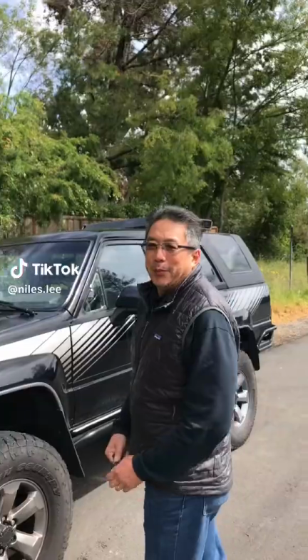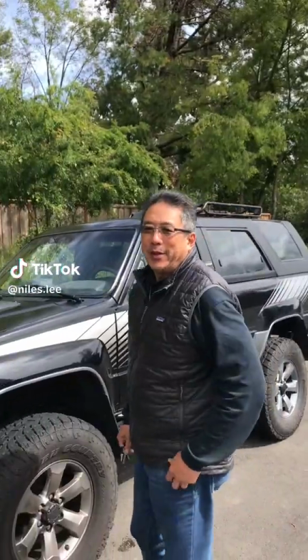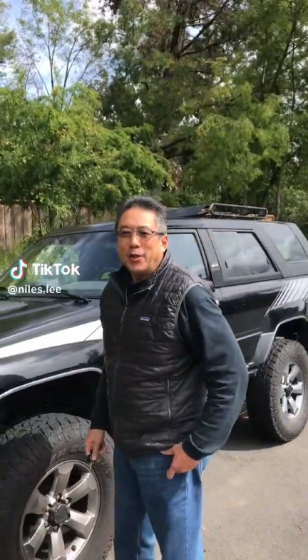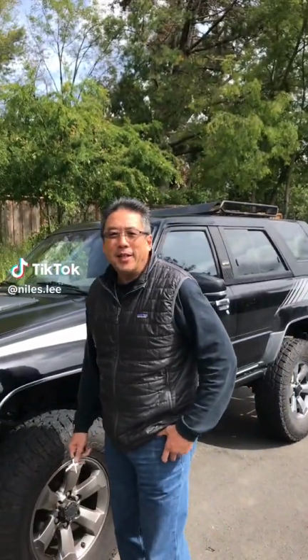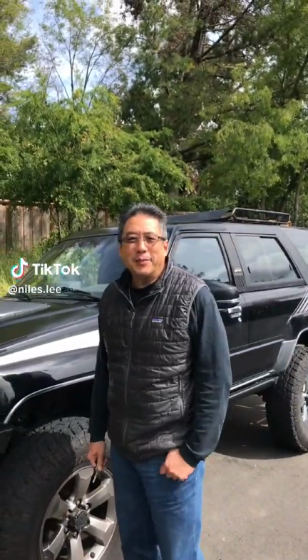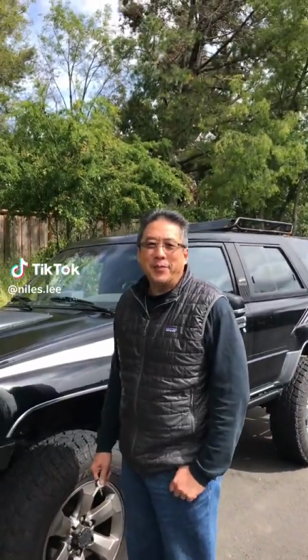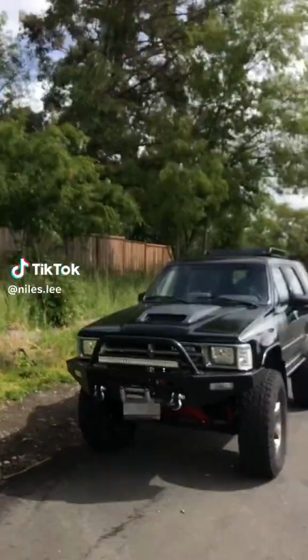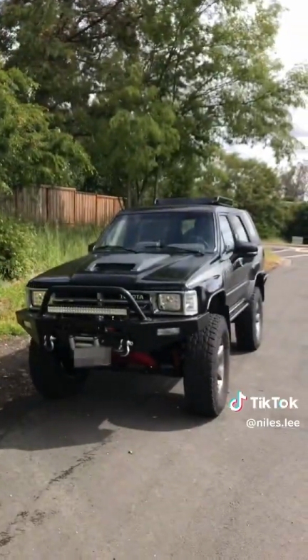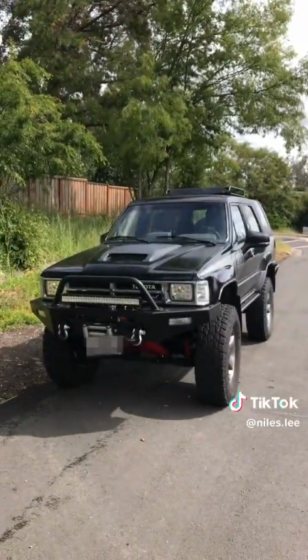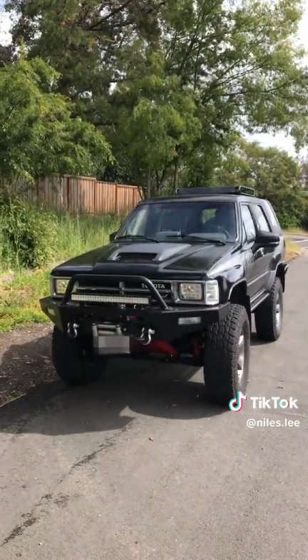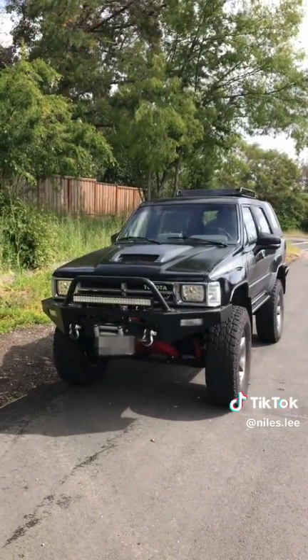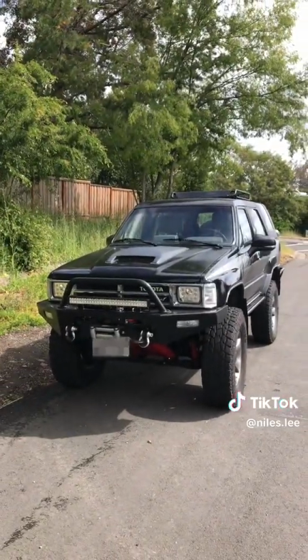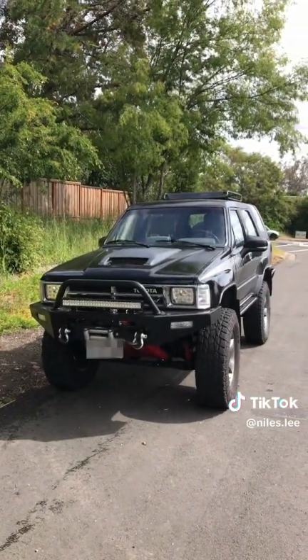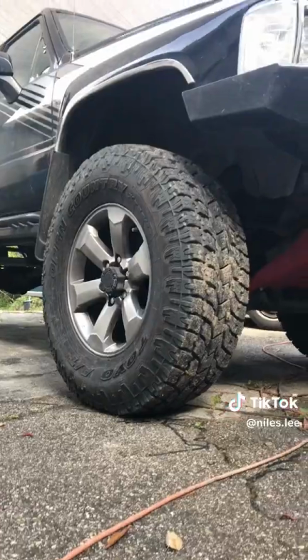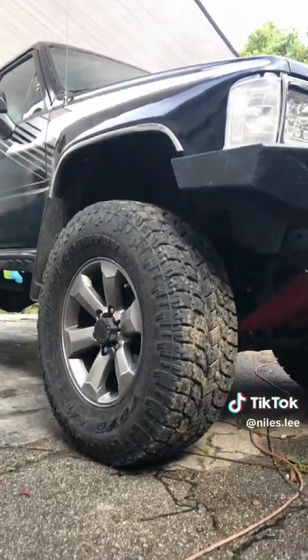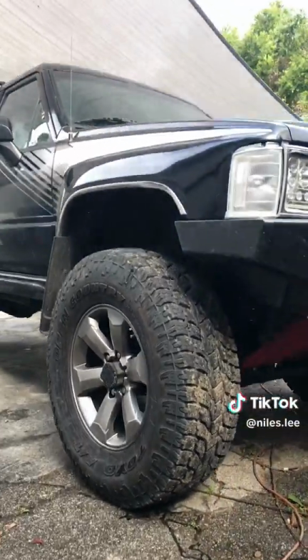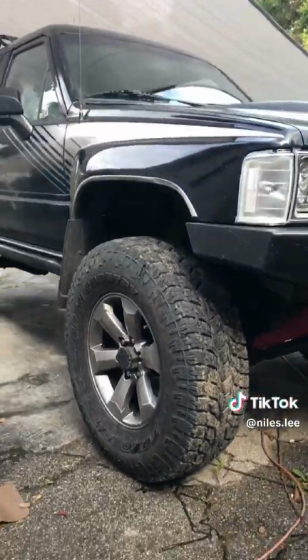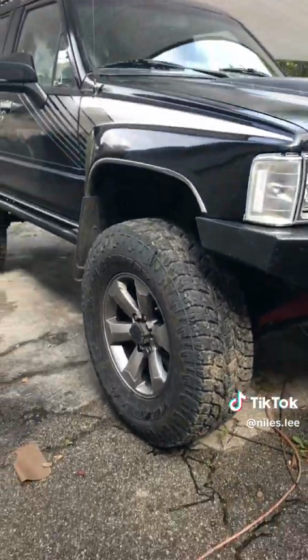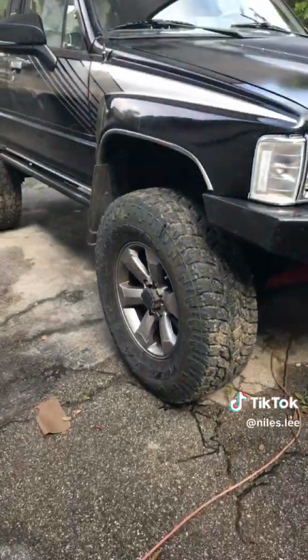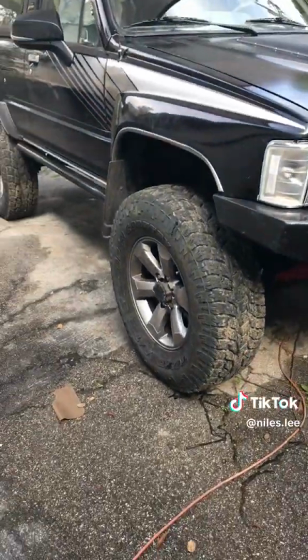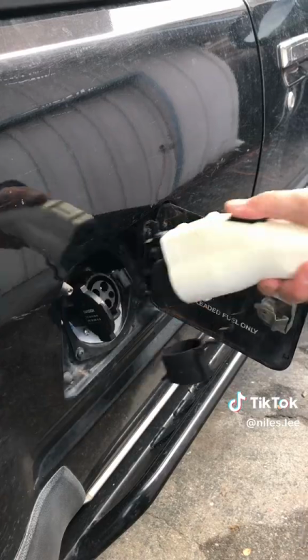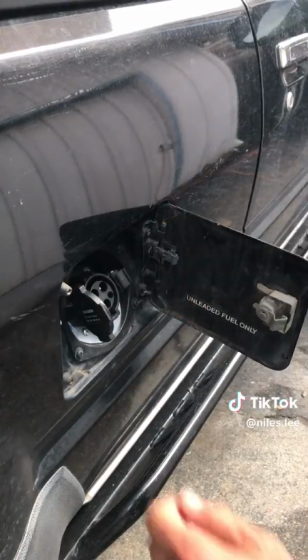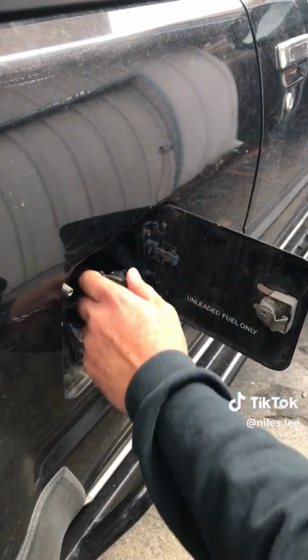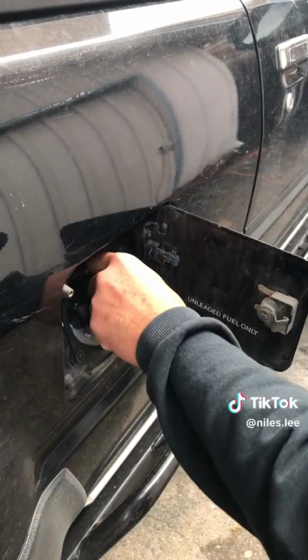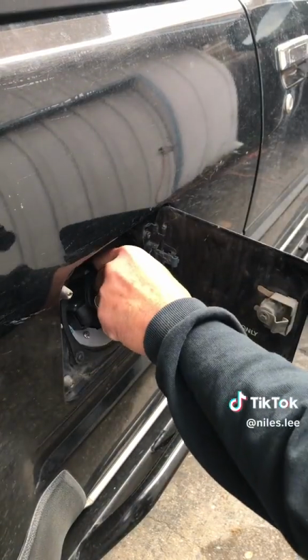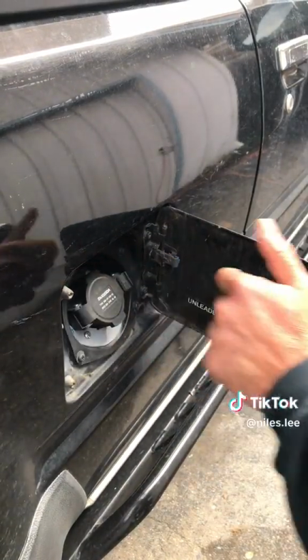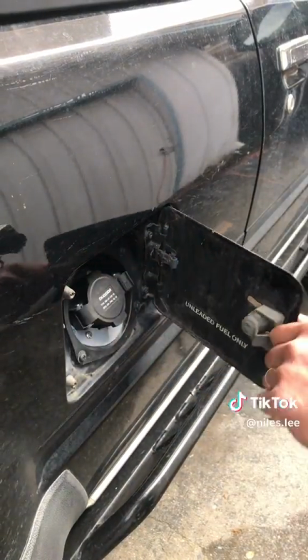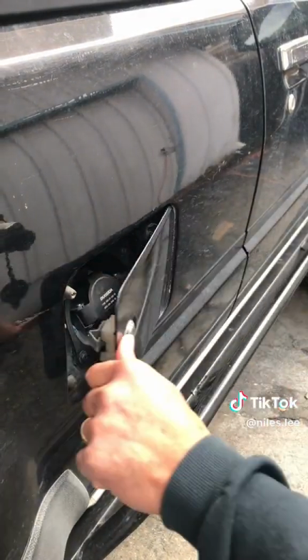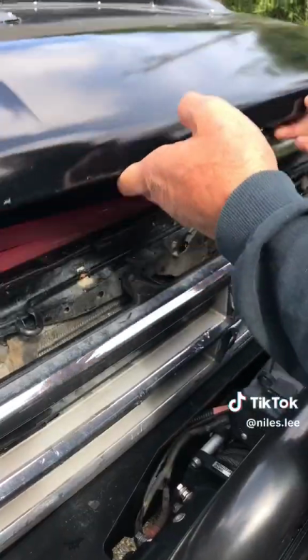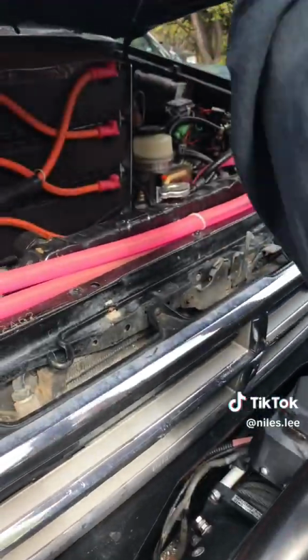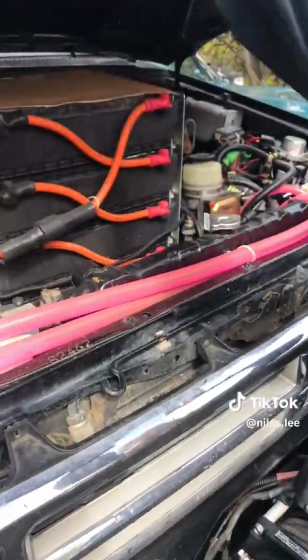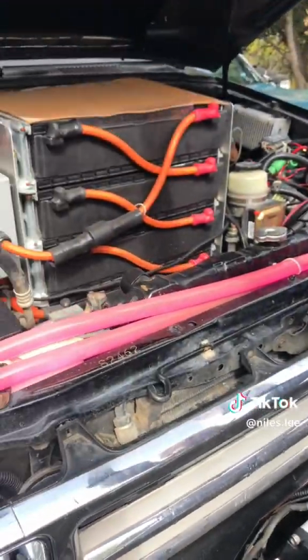This is my dad, and this is his 1988 Toyota 4Runner. And besides just looking like a lifted 4Runner, this thing is hiding a secret under its hood — this car is fully electric.